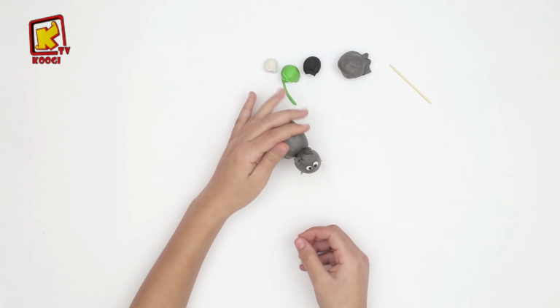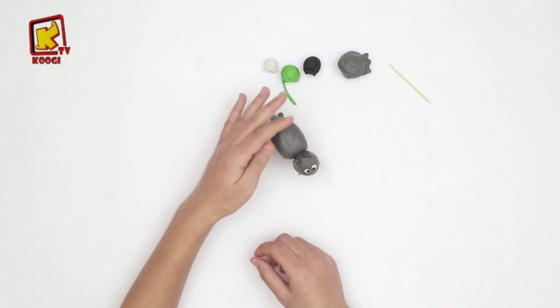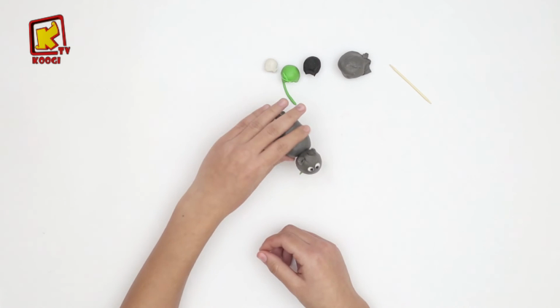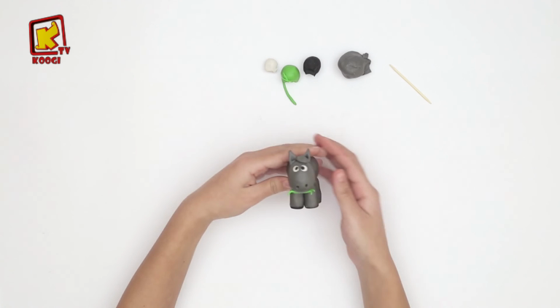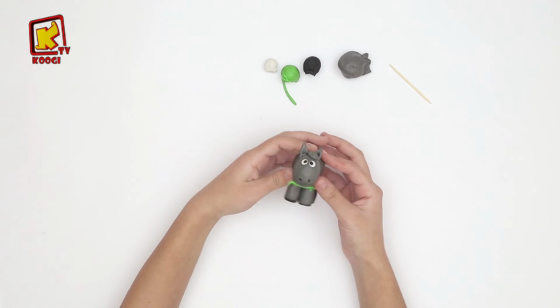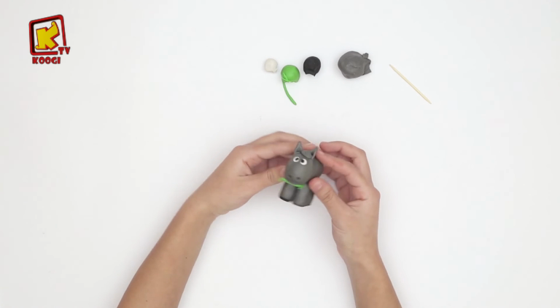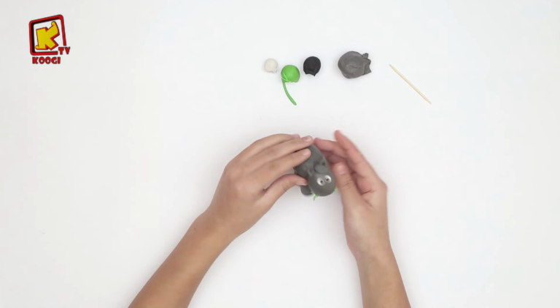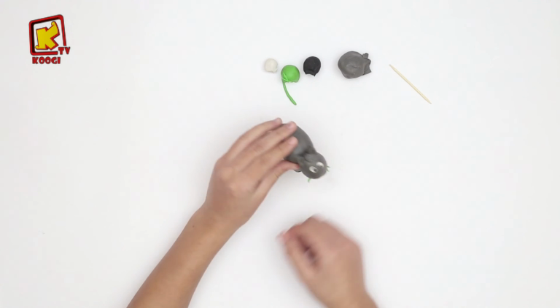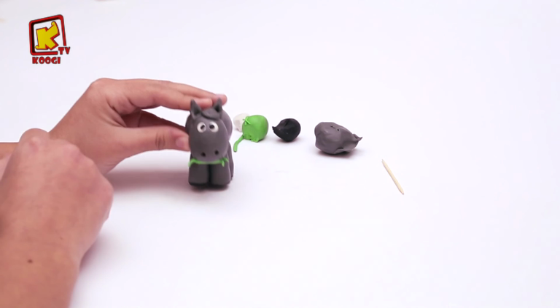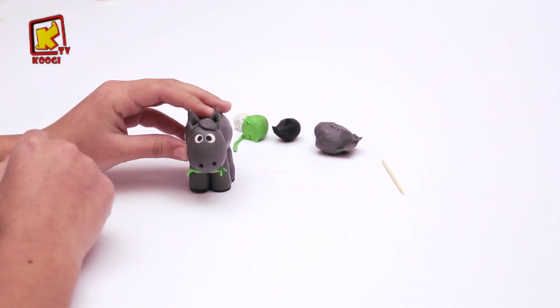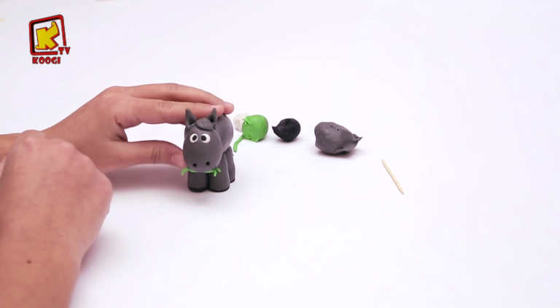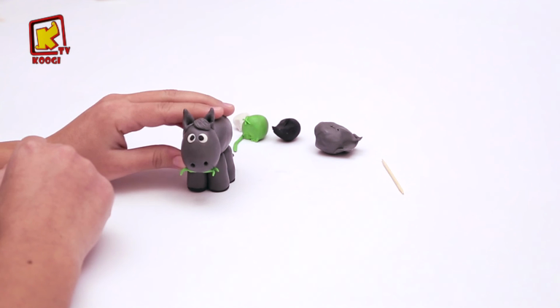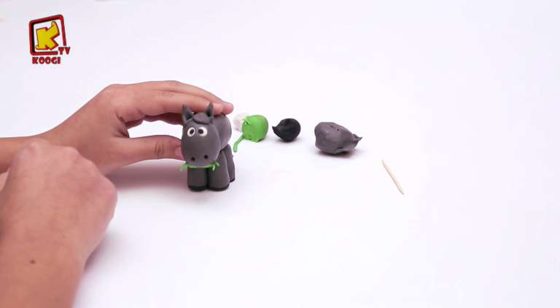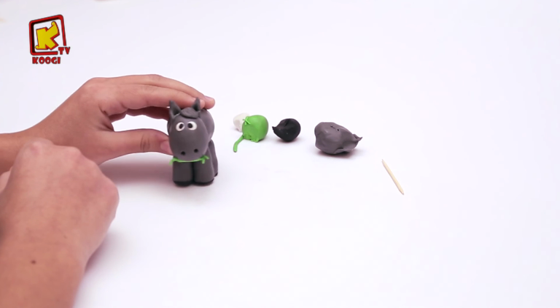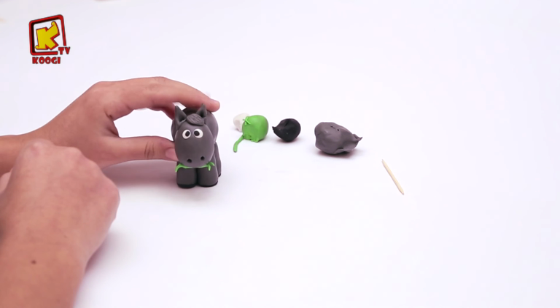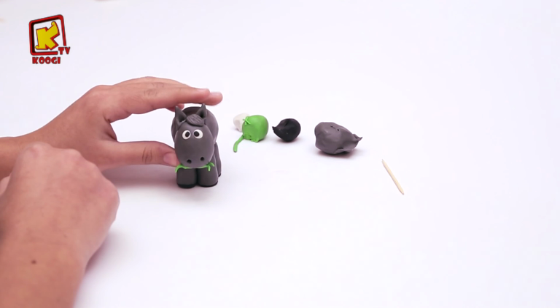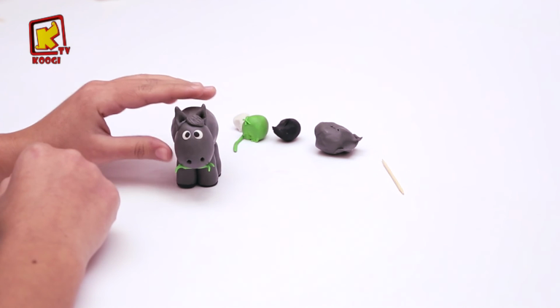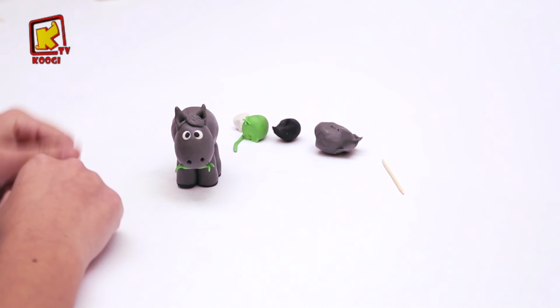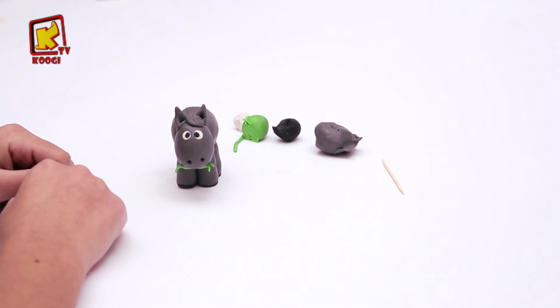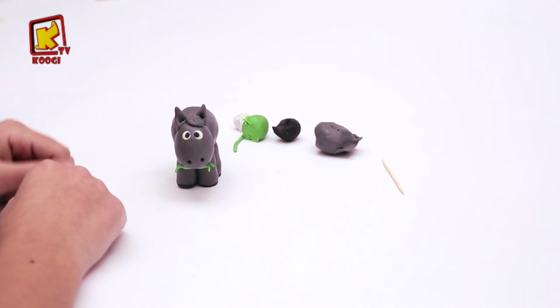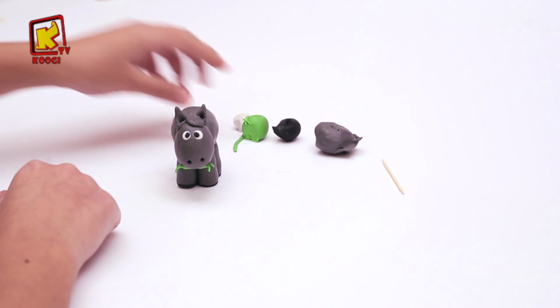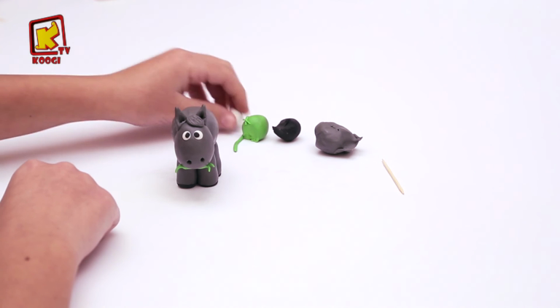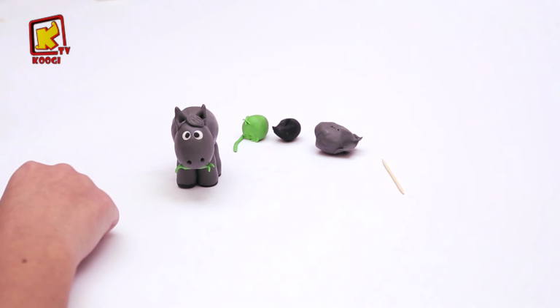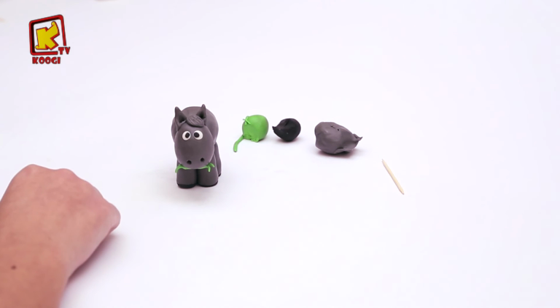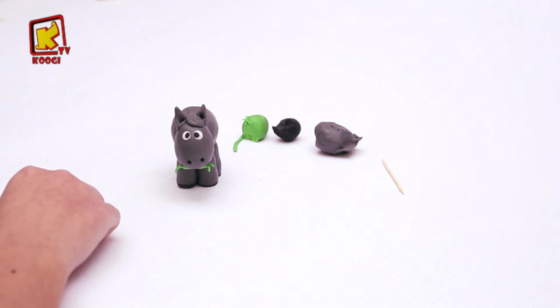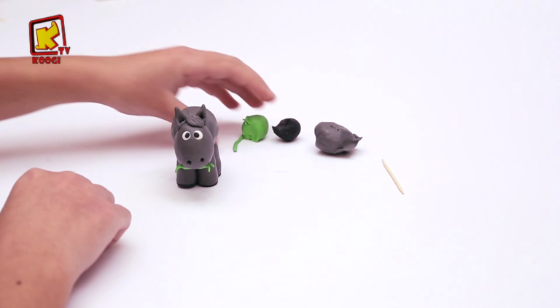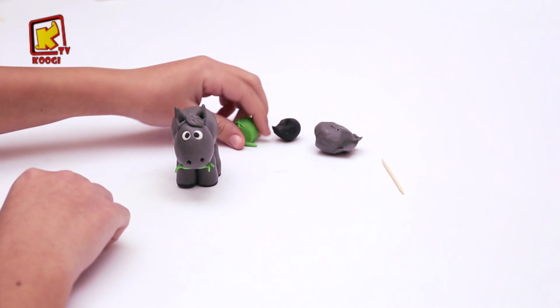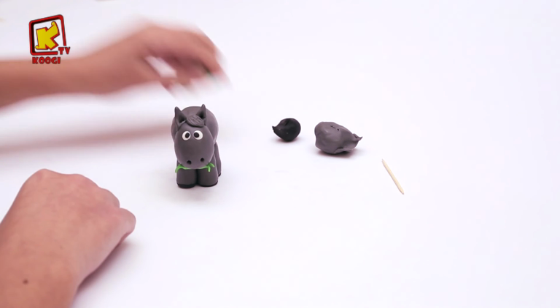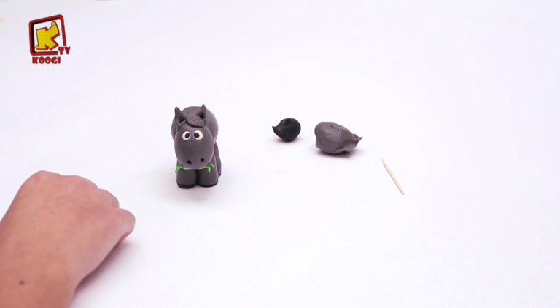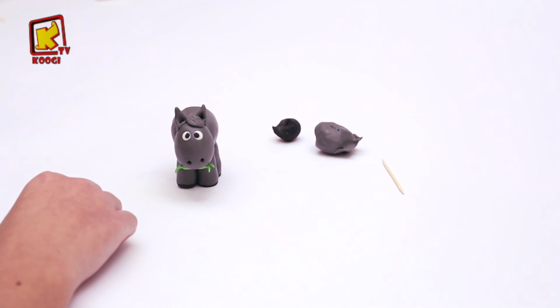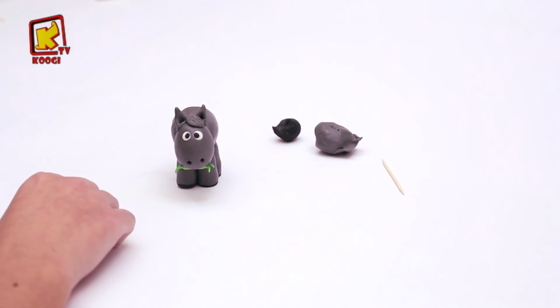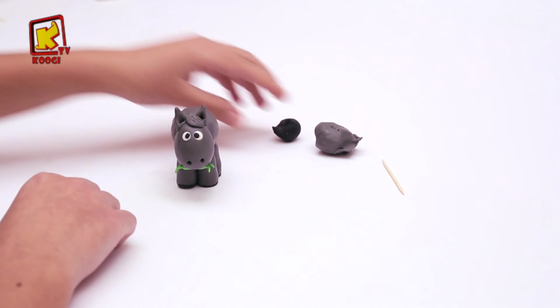Et voilà! C'est superbe! Savez-vous, mes amis, que cette âne nous rappelle de l'âne avec lequel Jésus est entré à Jérusalem le jour des rameaux.